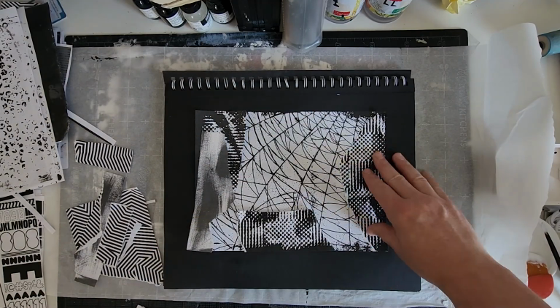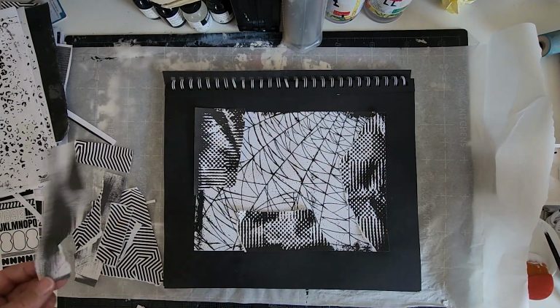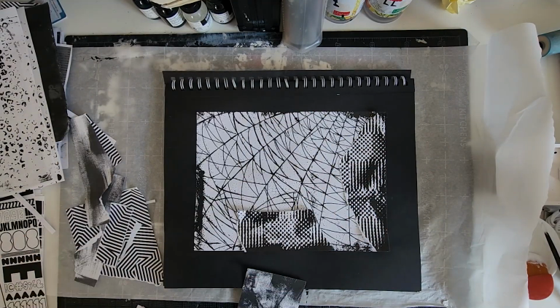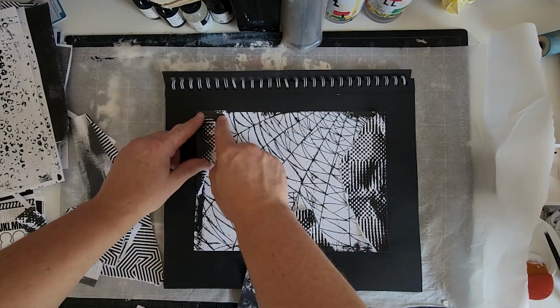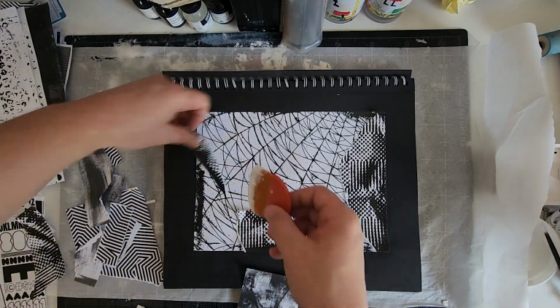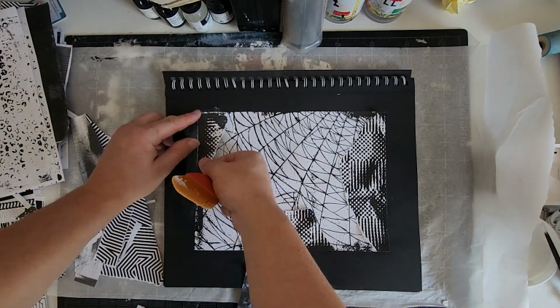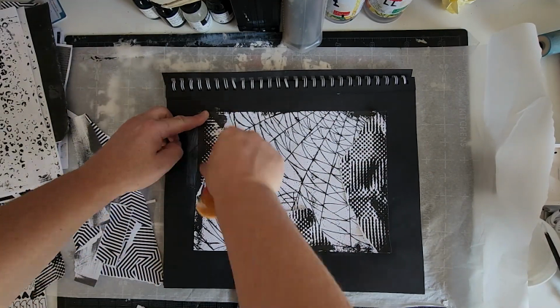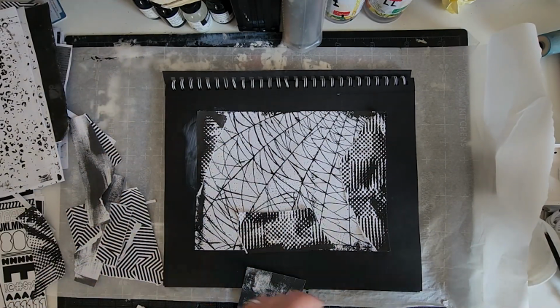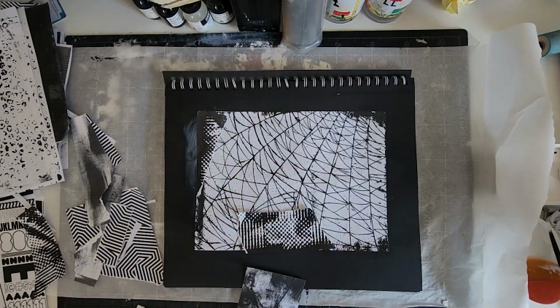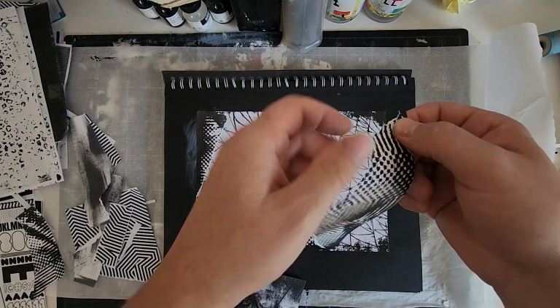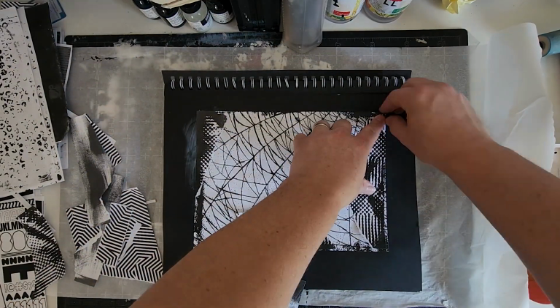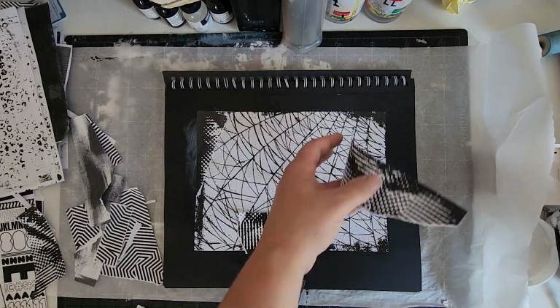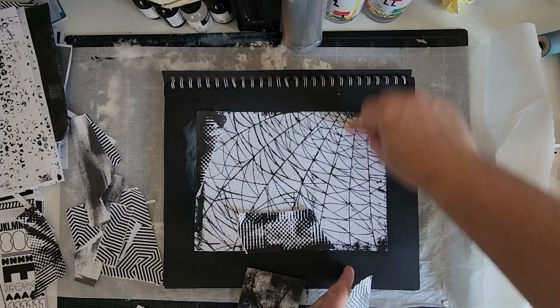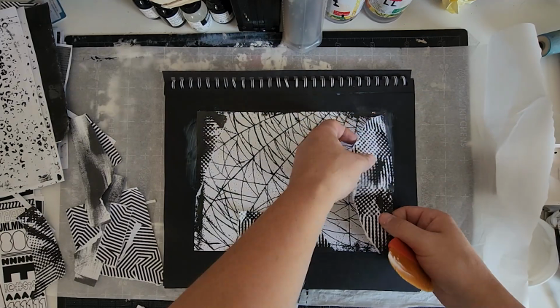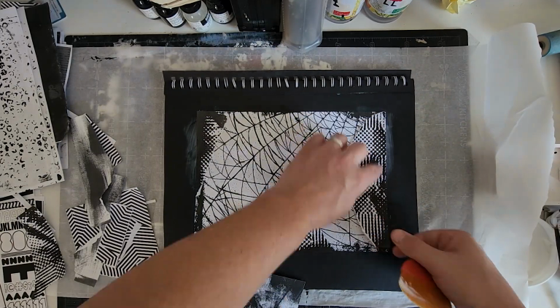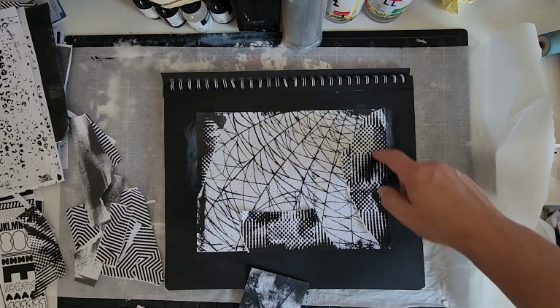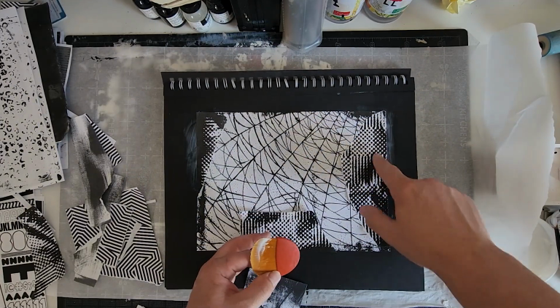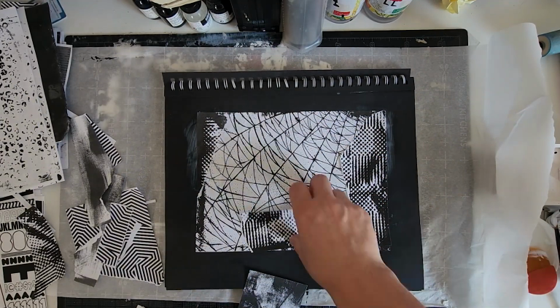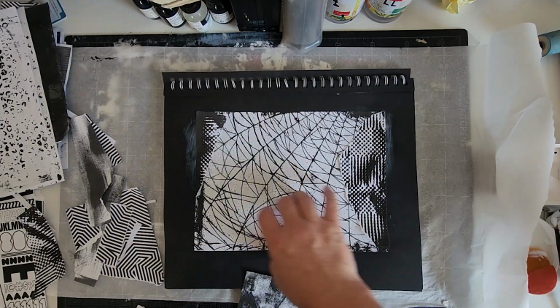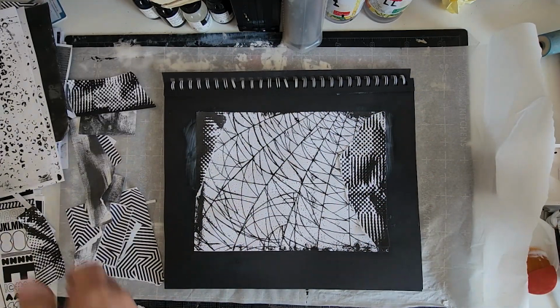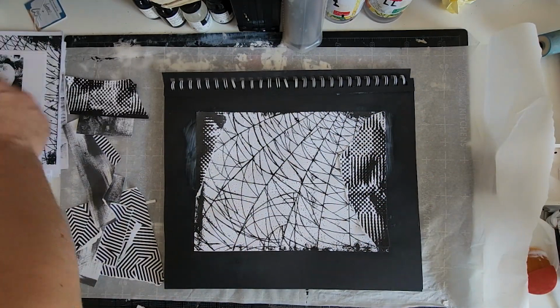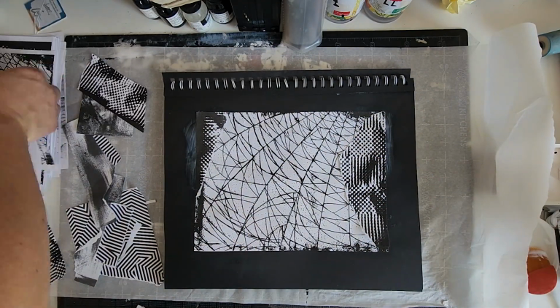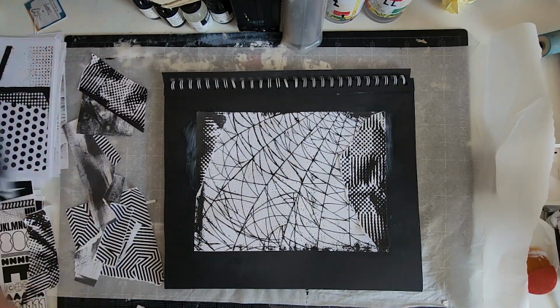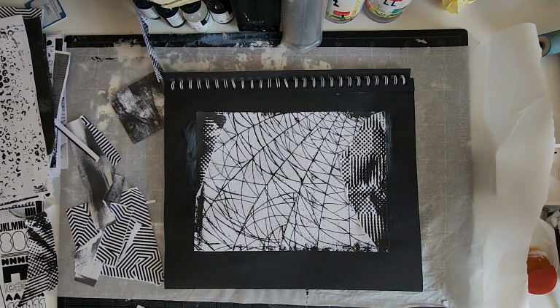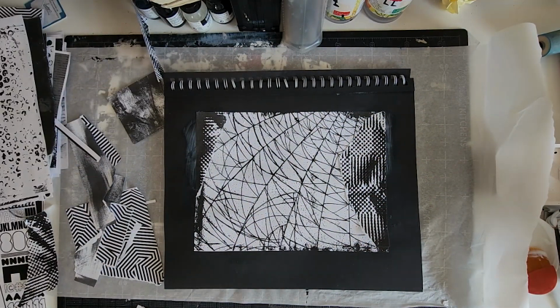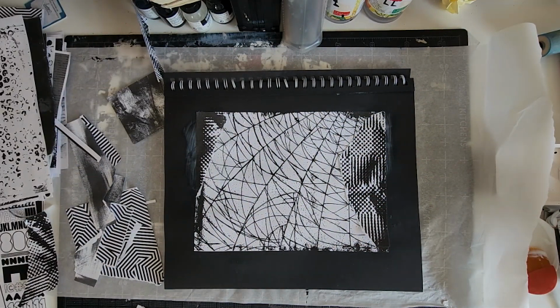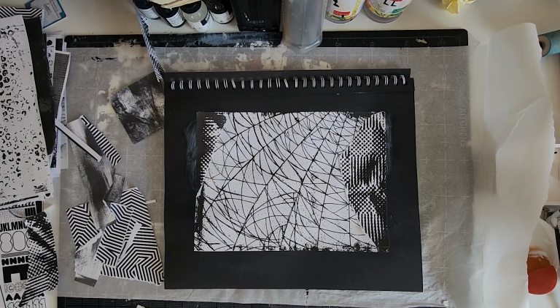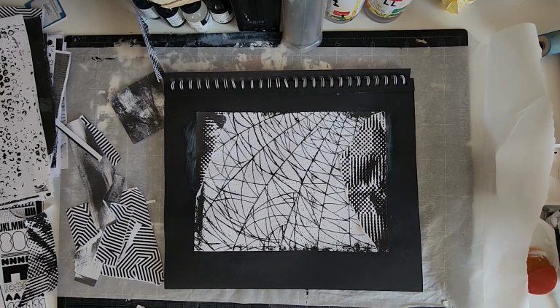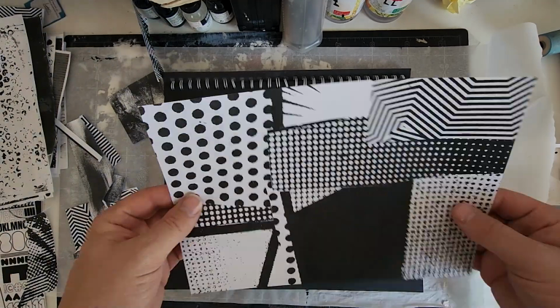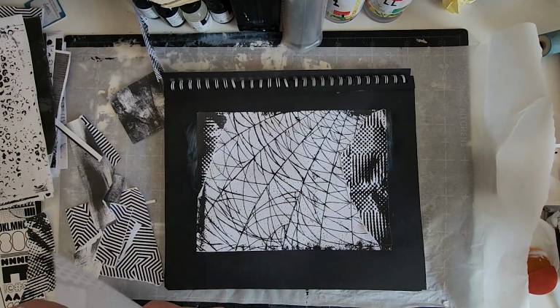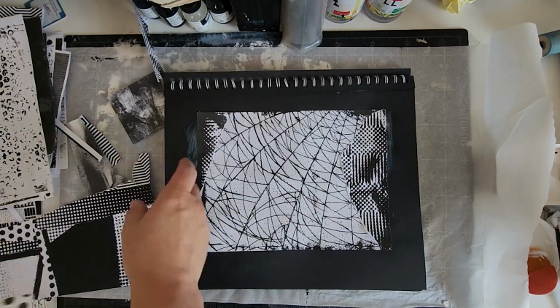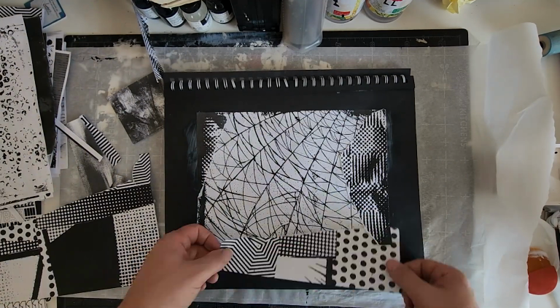As I work I am actively thinking about composition and the elements of design such as balance, unity, and rhythm. I am trying to find the best layout for the textures I have, trying to create a unique image that is visually stunning.